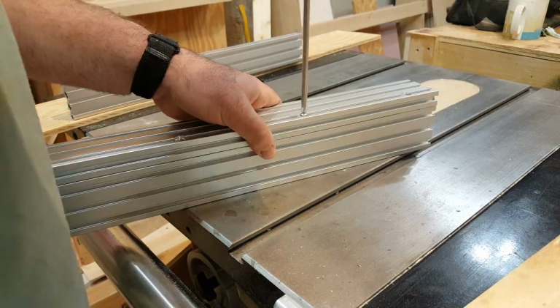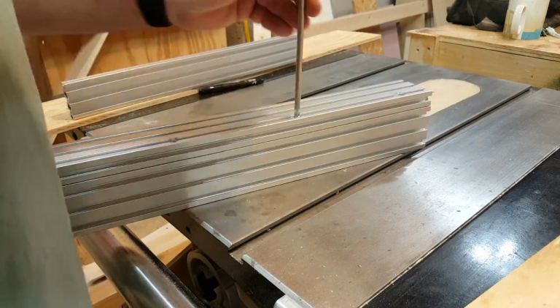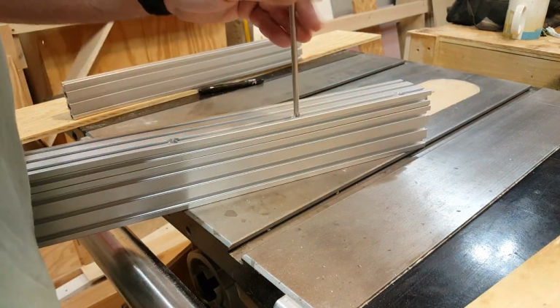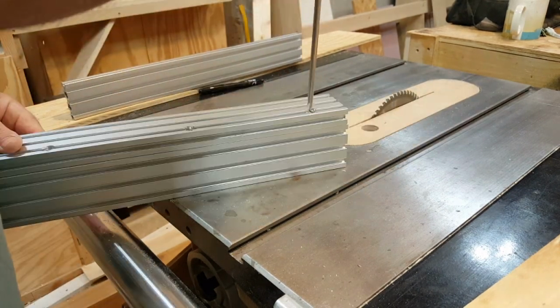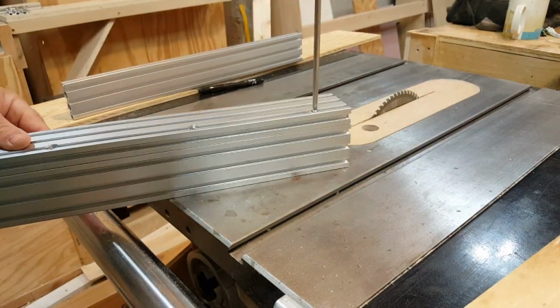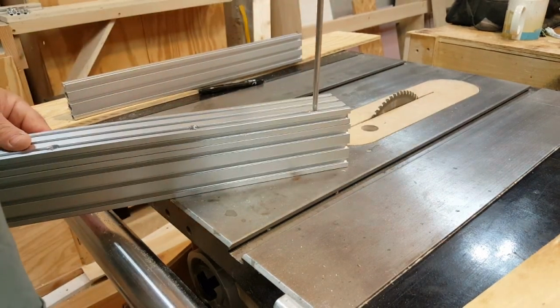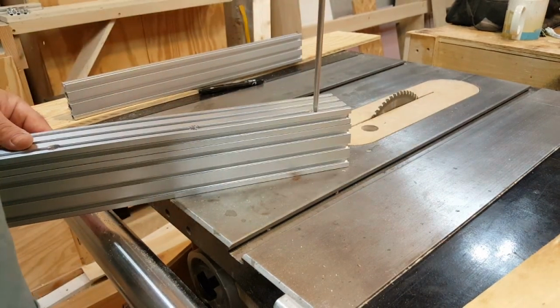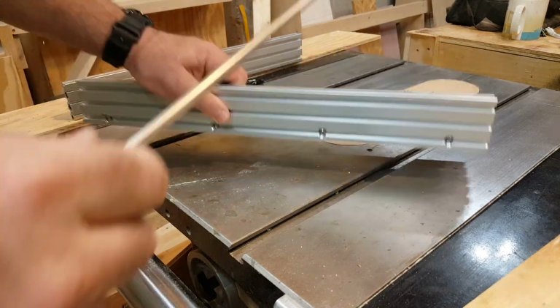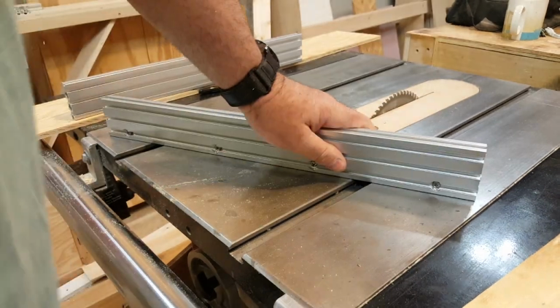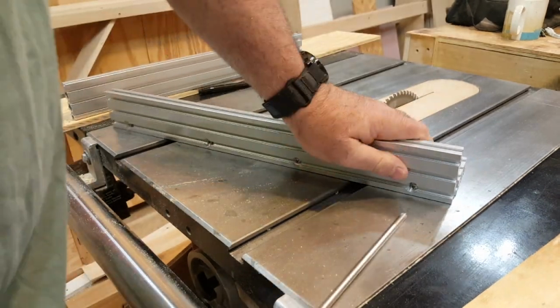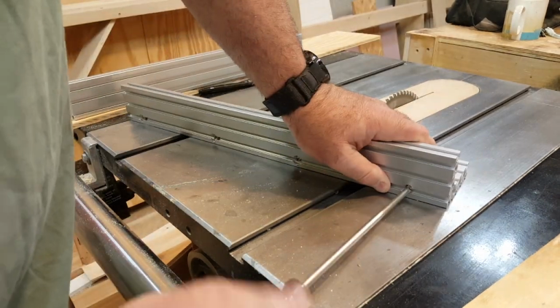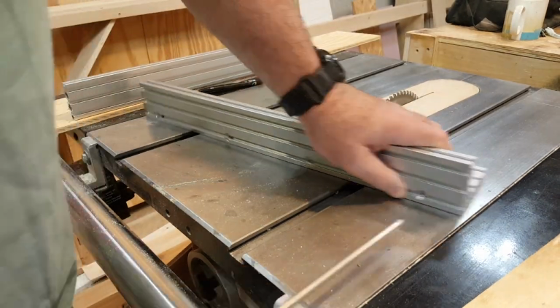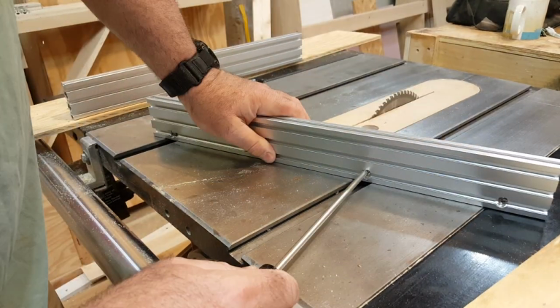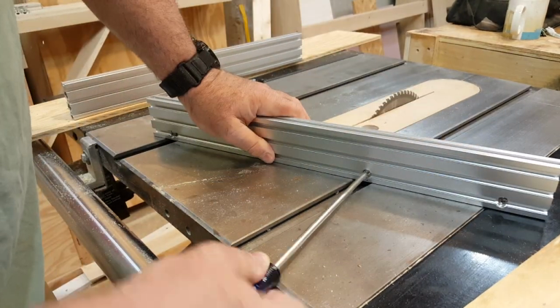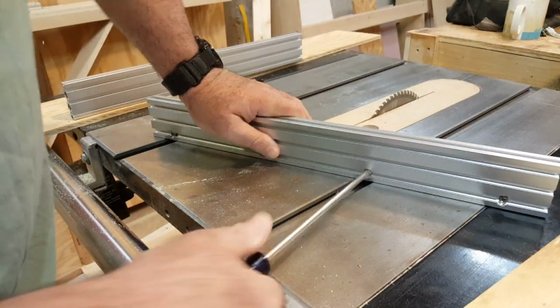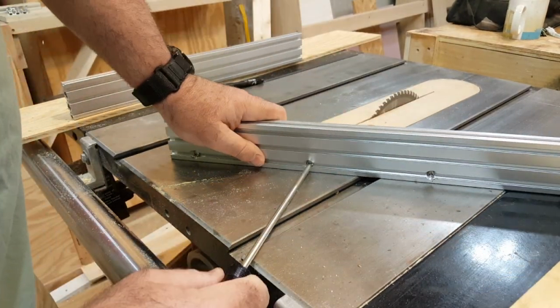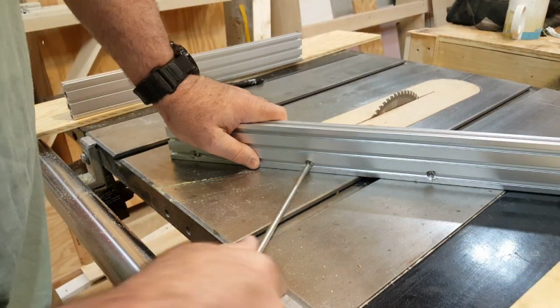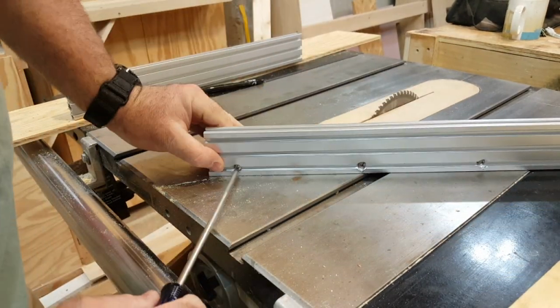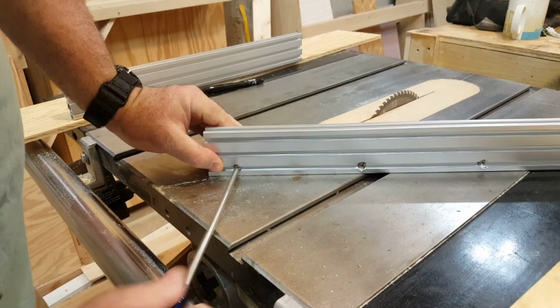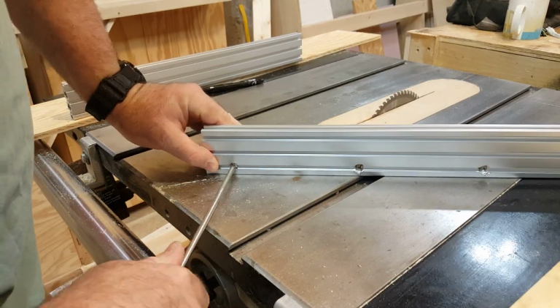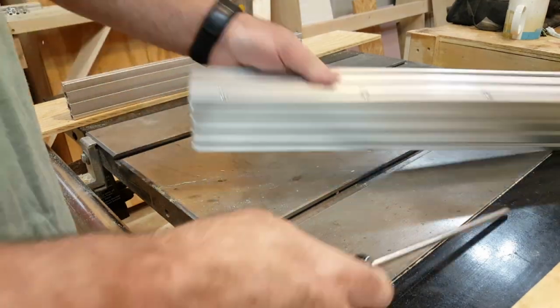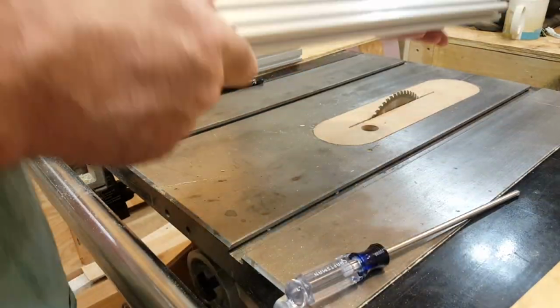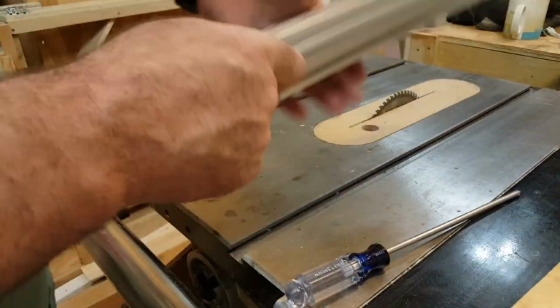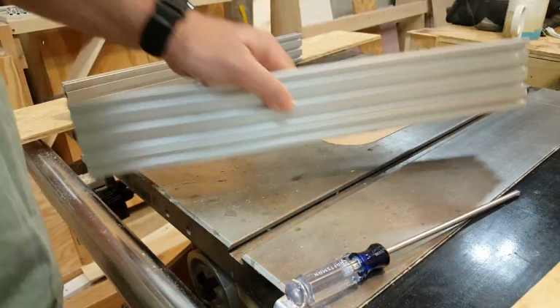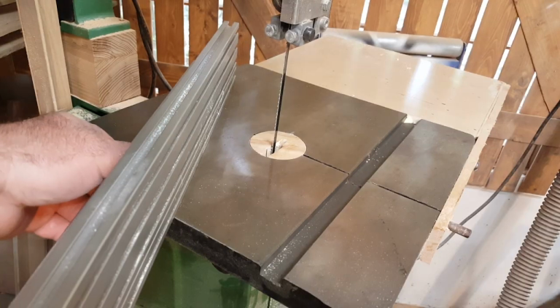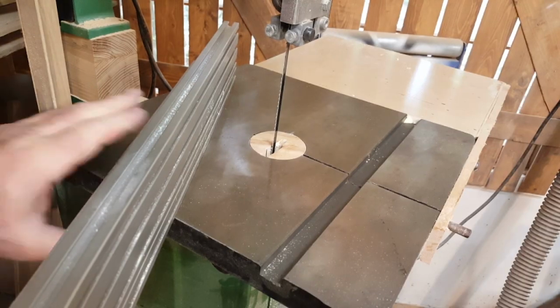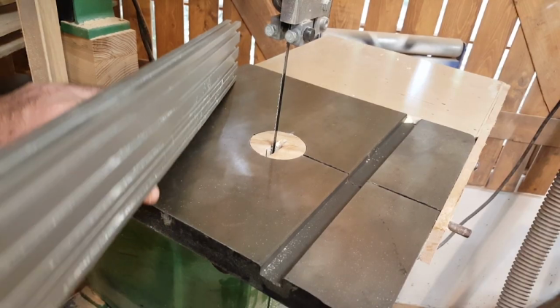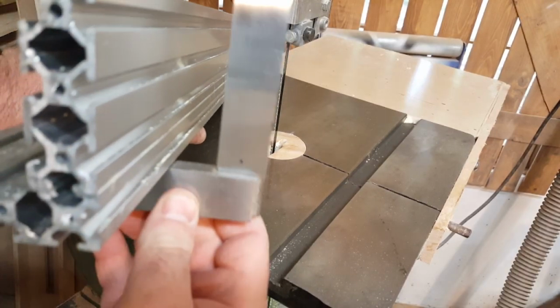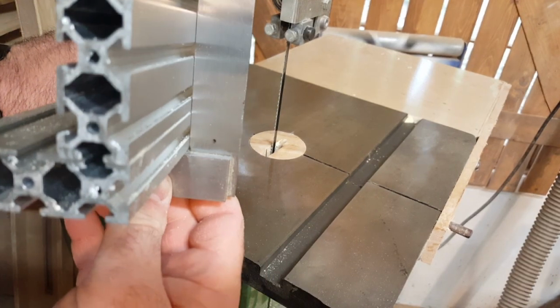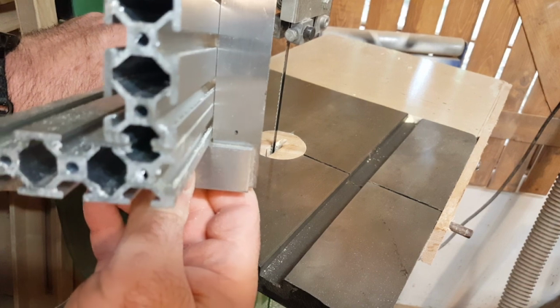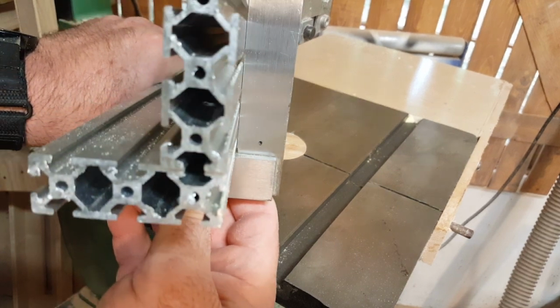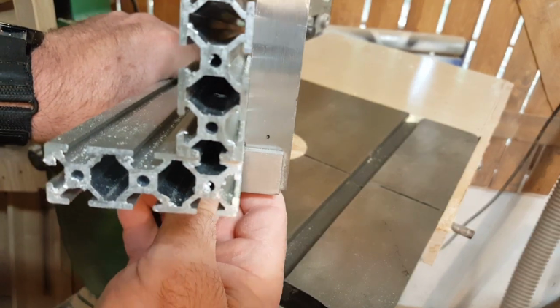From here it's just a matter of starting the screws, then using a flat surface to line everything up before tightening it all down. The result is a perfect 90-degree fence.